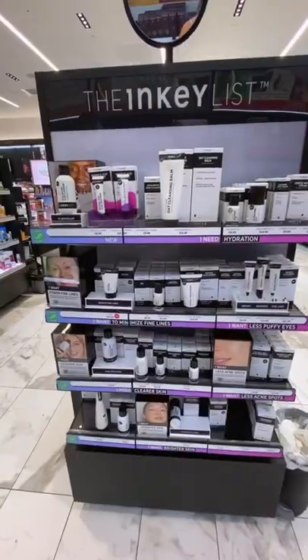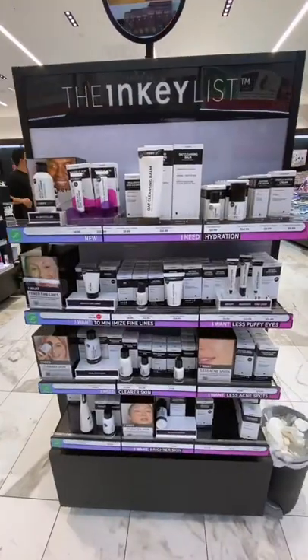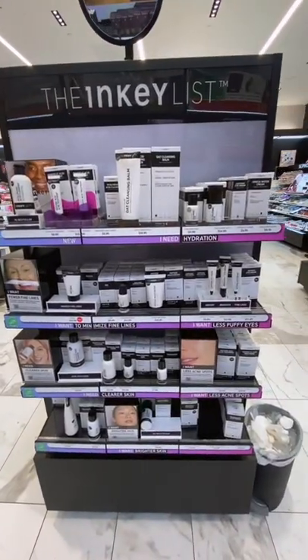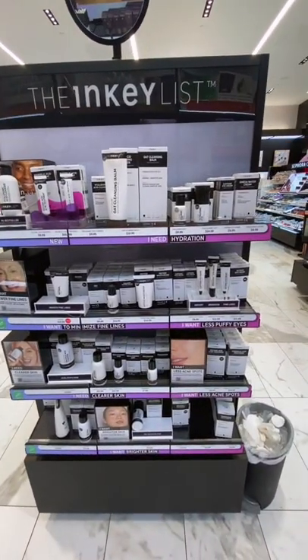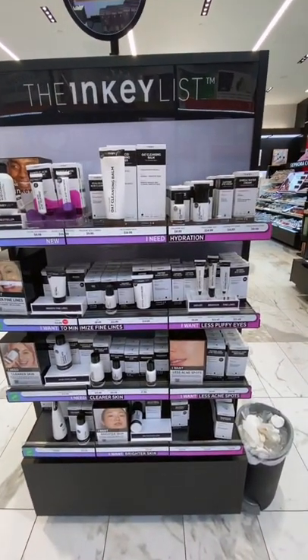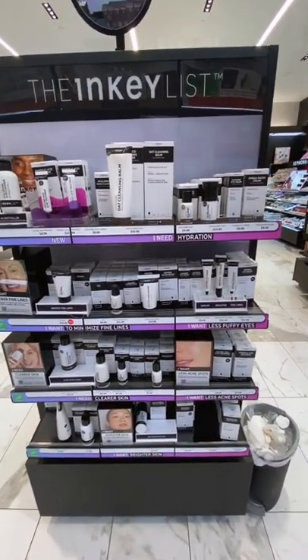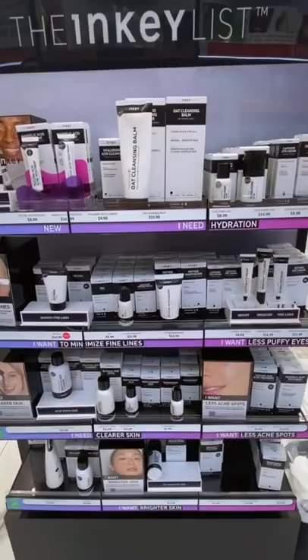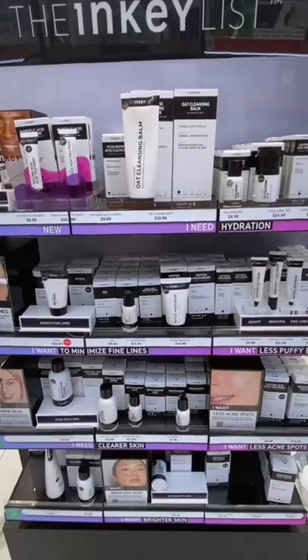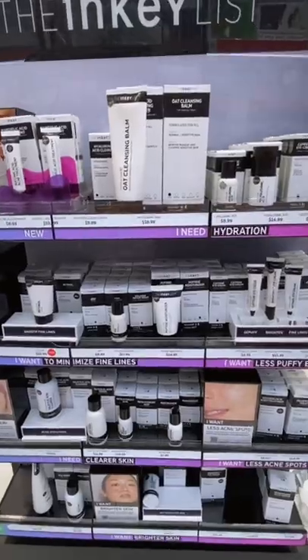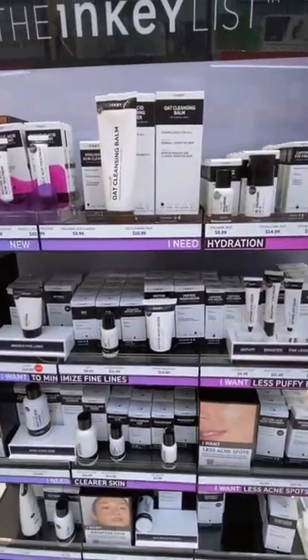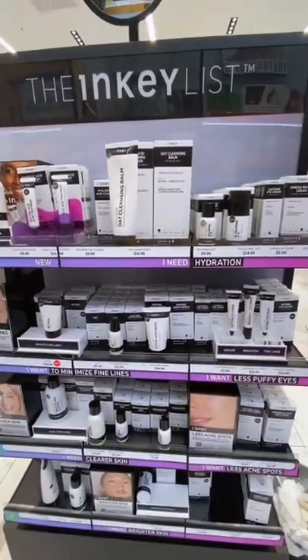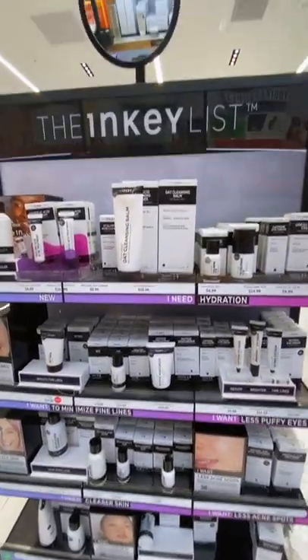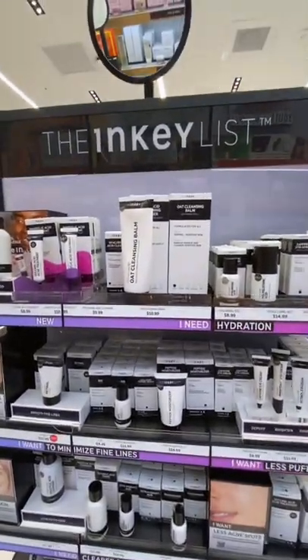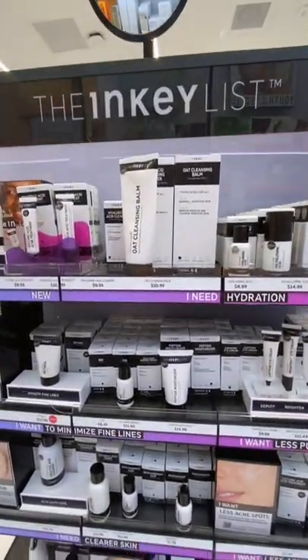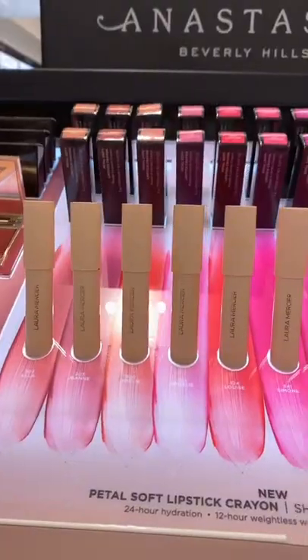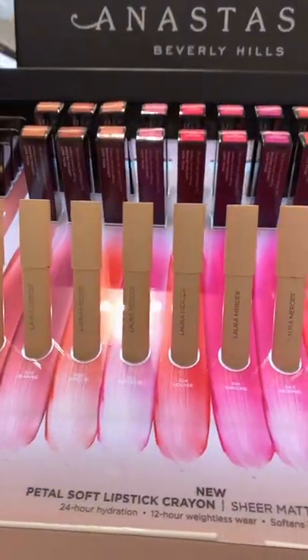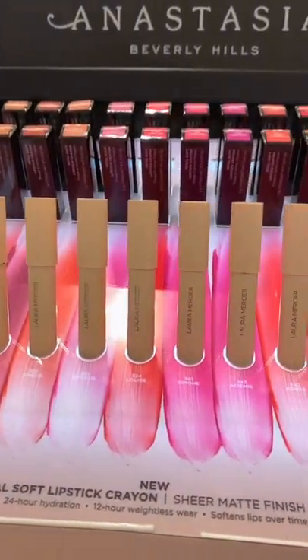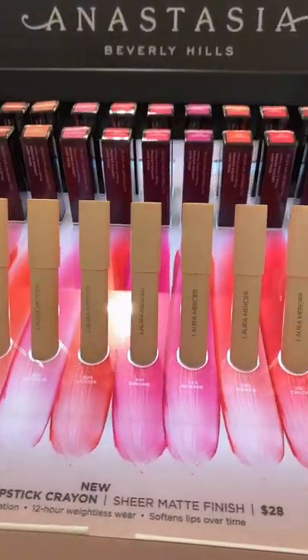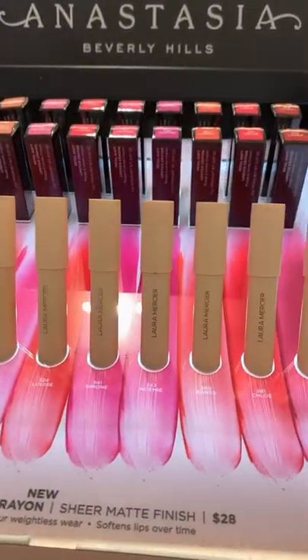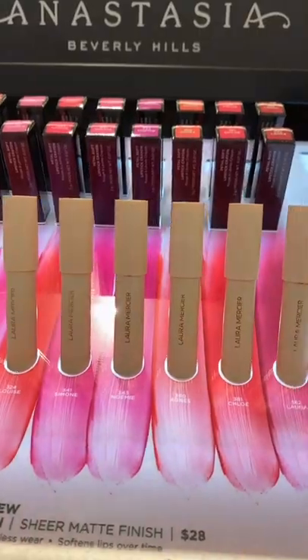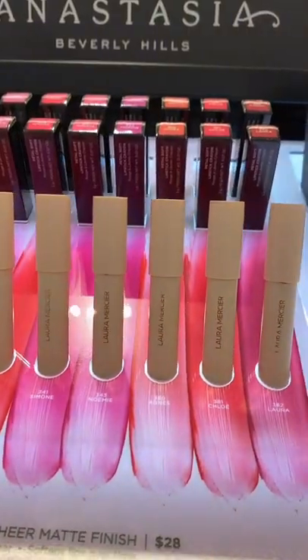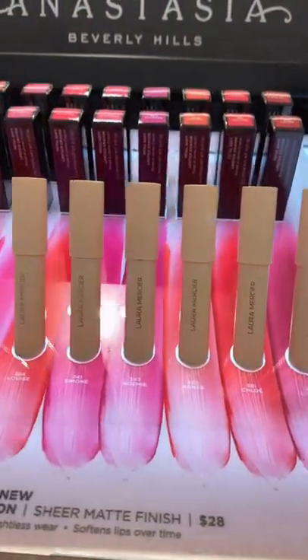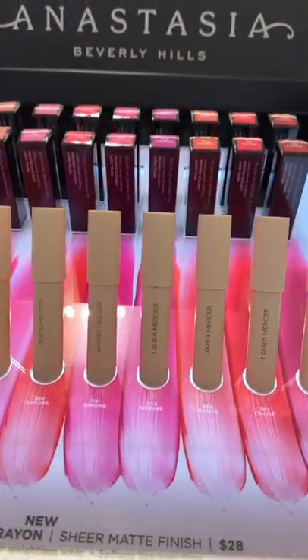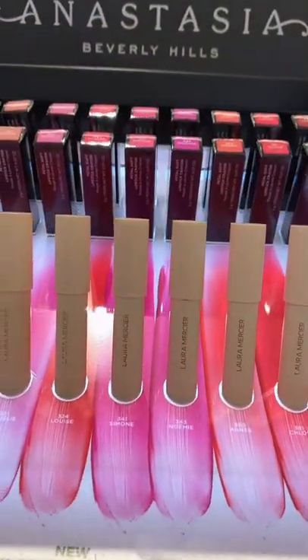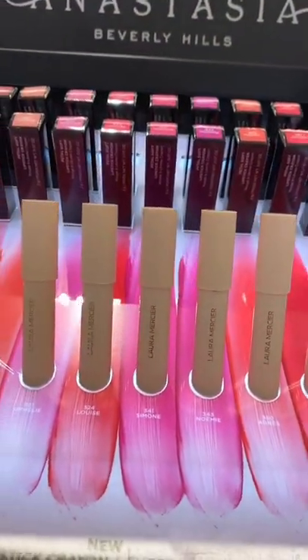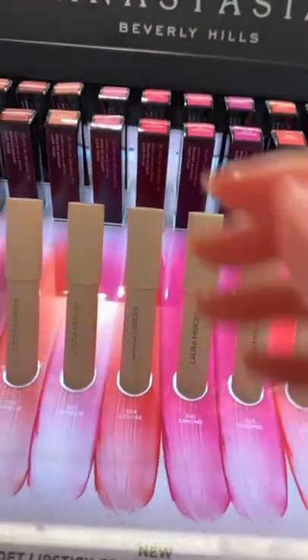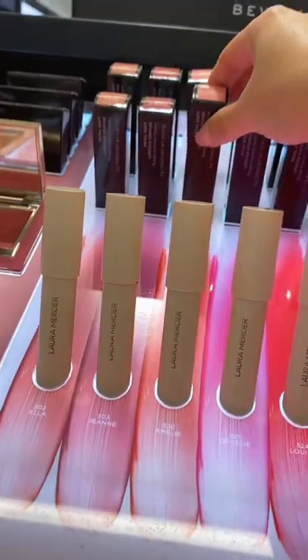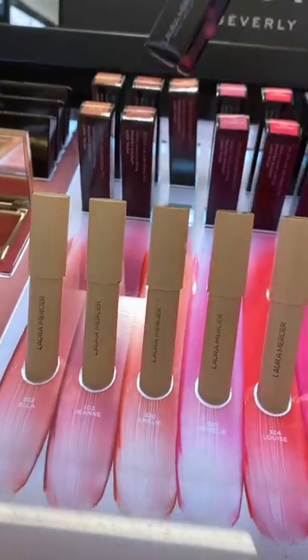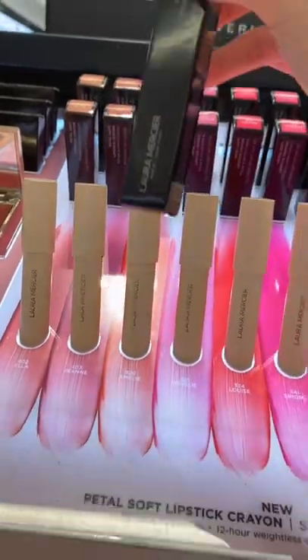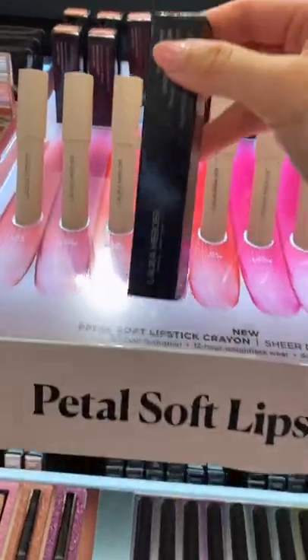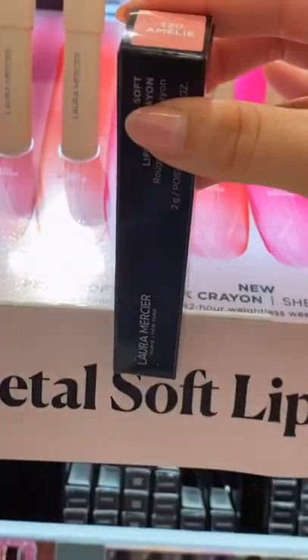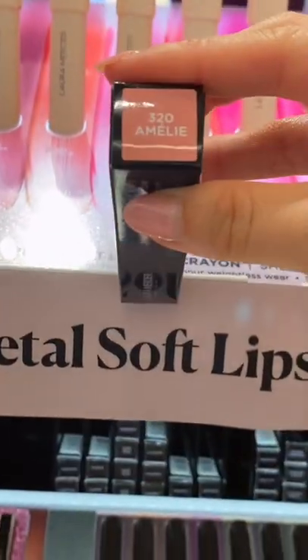Took a gander on over to Inkey List Skincare — if you've never tried them, they're the most affordable skincare brand at Sephora. And guys, make sure you stop by the Laura Mercier stand. I picked up their new Petal Soft Lipsticks to try. These look really great for the summer just to throw on.